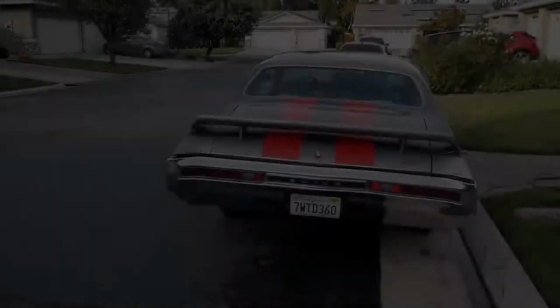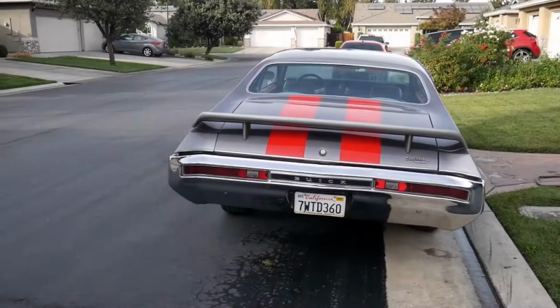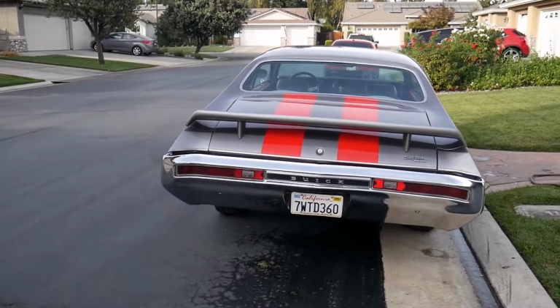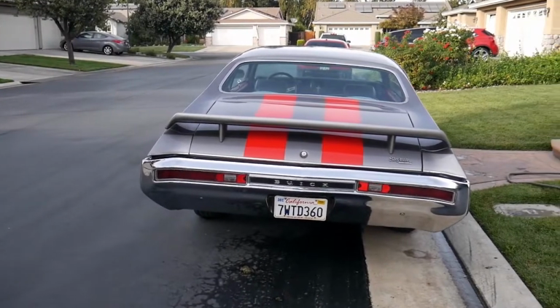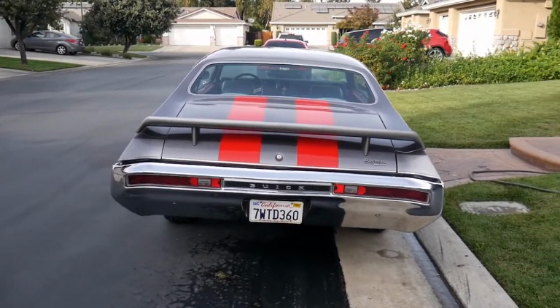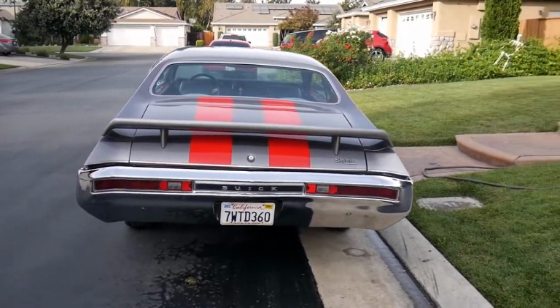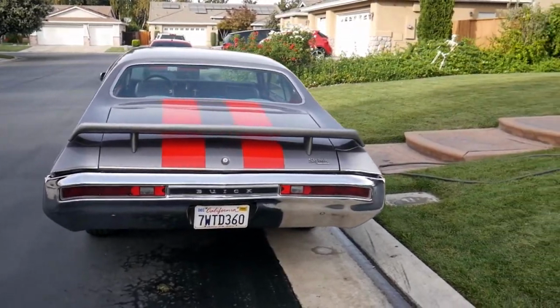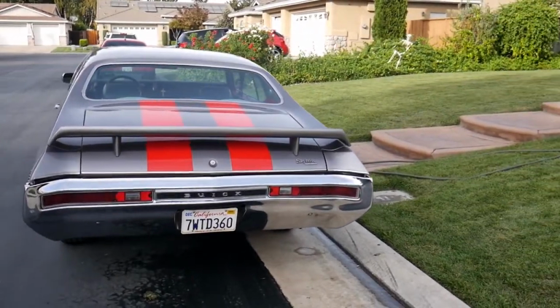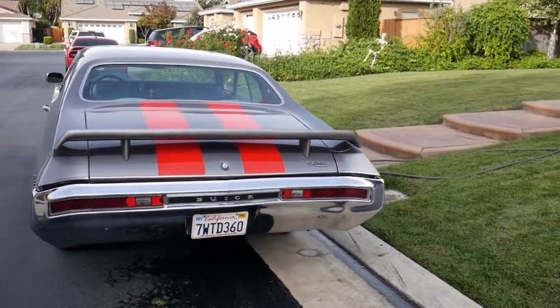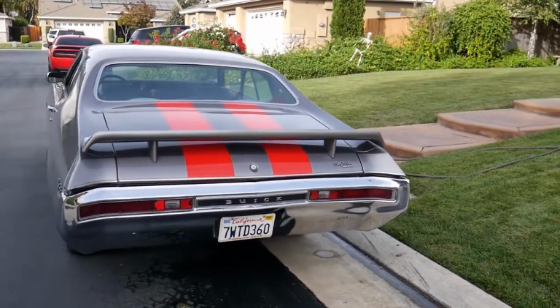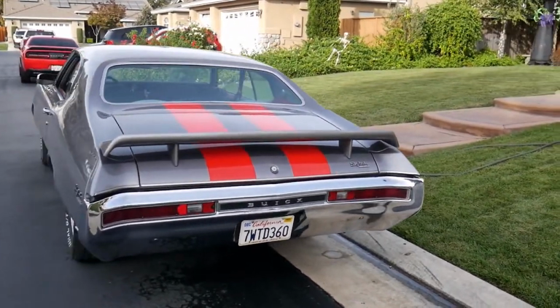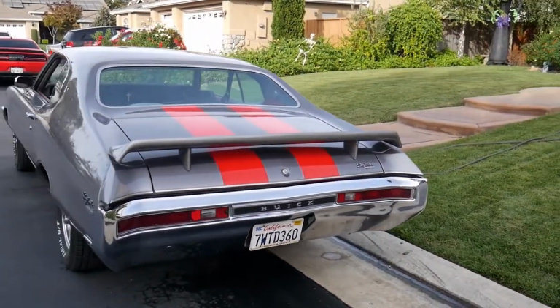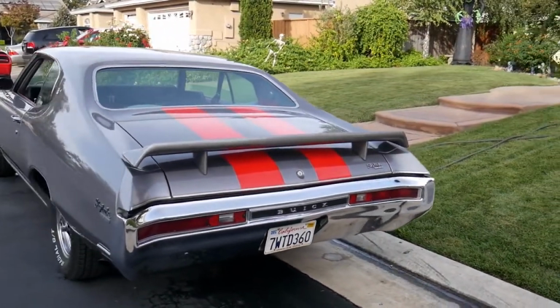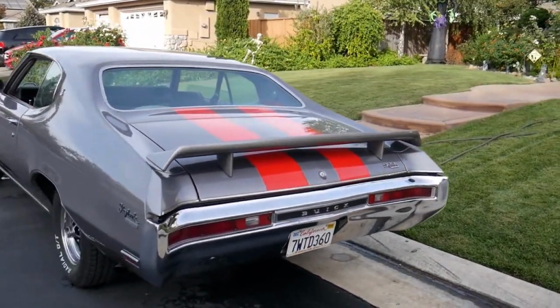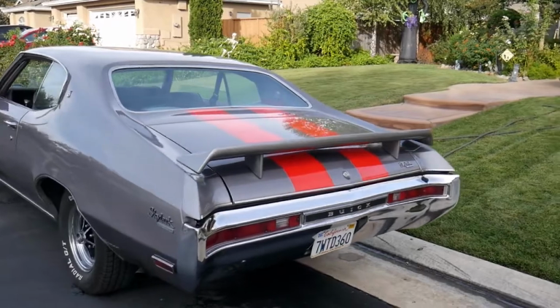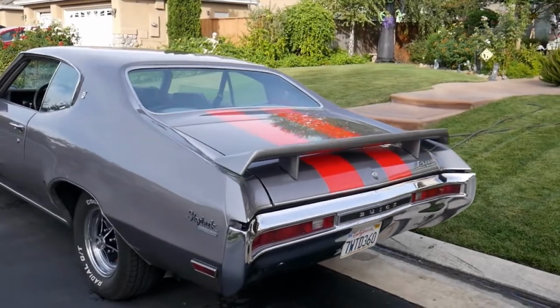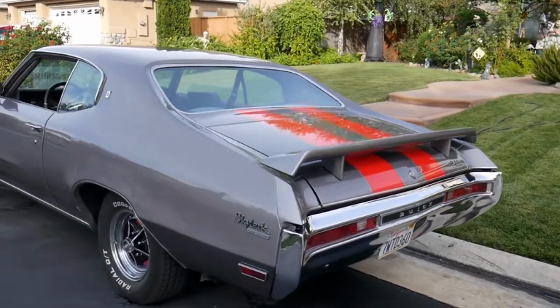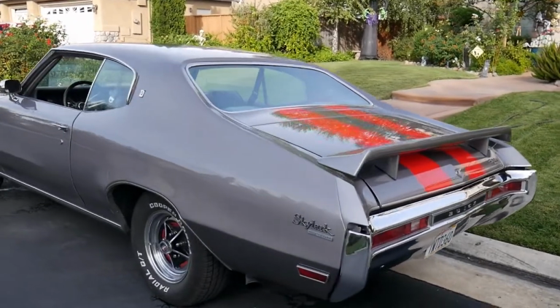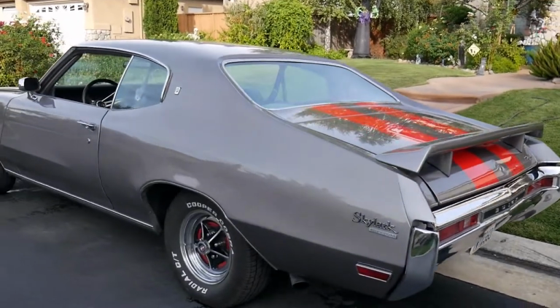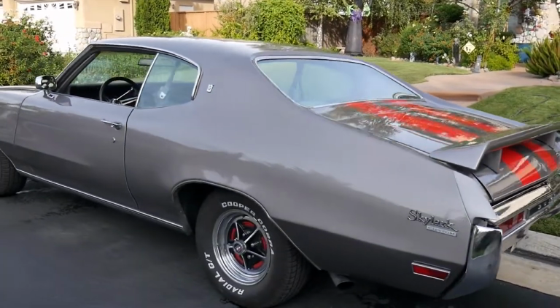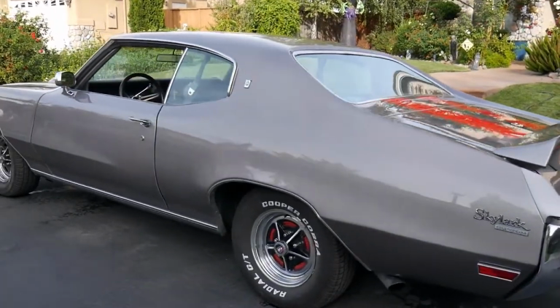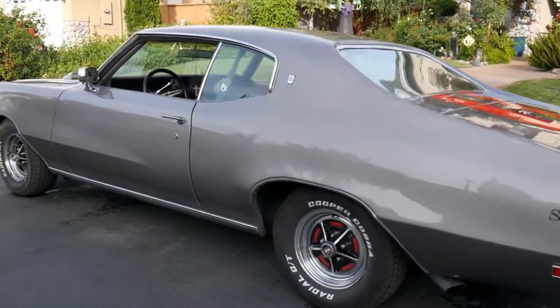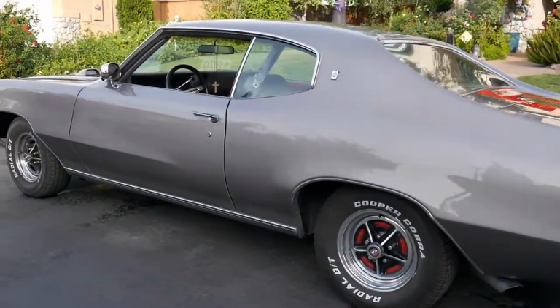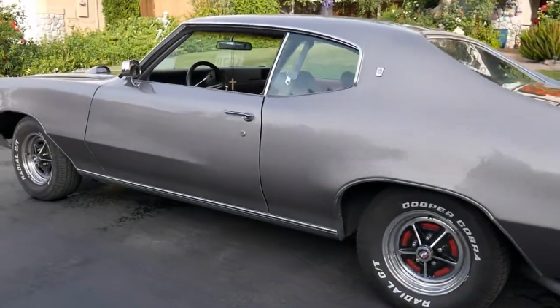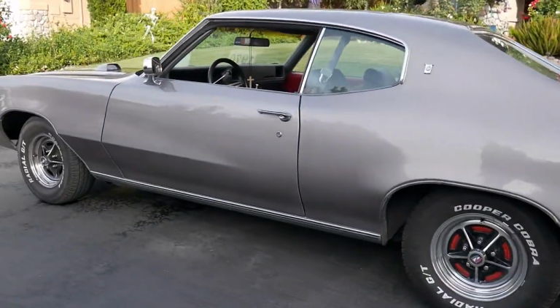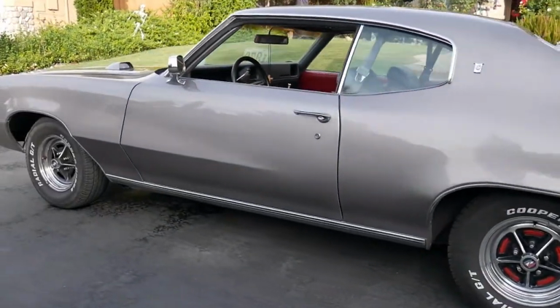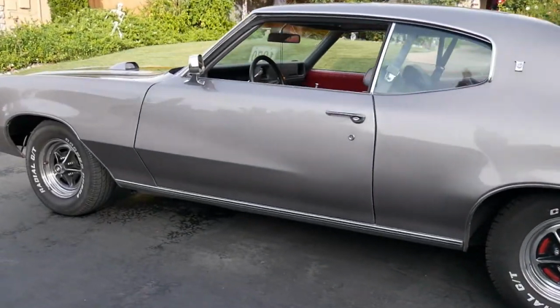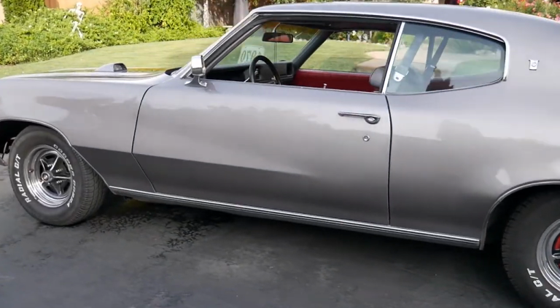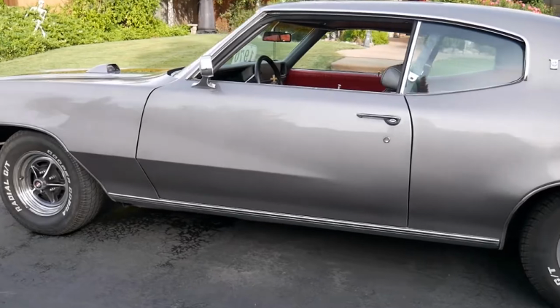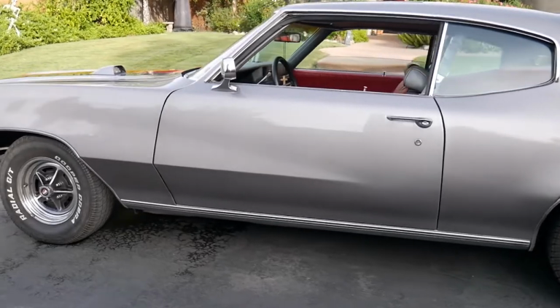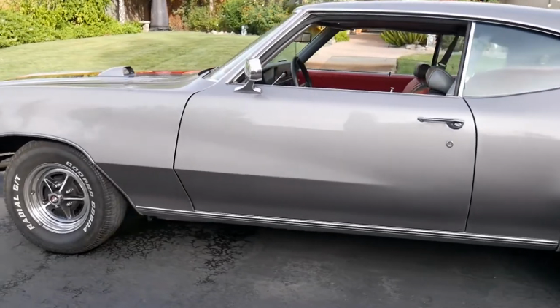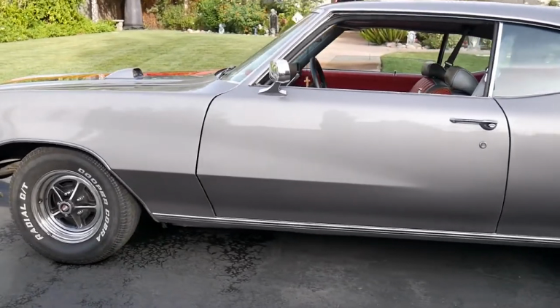Hello, my name is Julien Spolvera, and this is my 1970 Buick Skylark Custom that I'm working on. Believe it or not, she was actually my first car I ever owned, and I bought her after I graduated high school back in 2018.